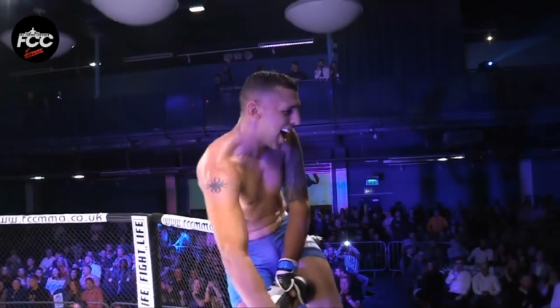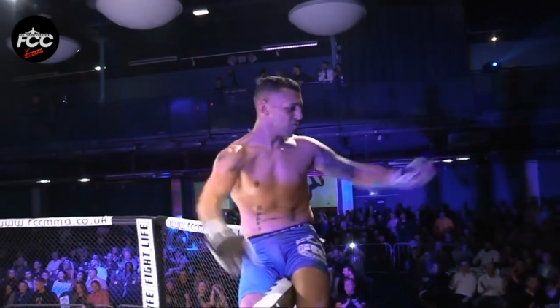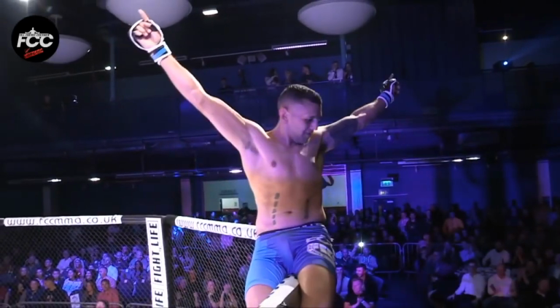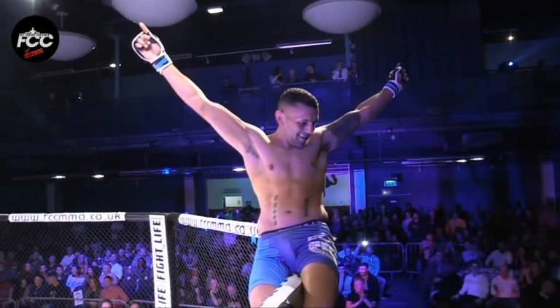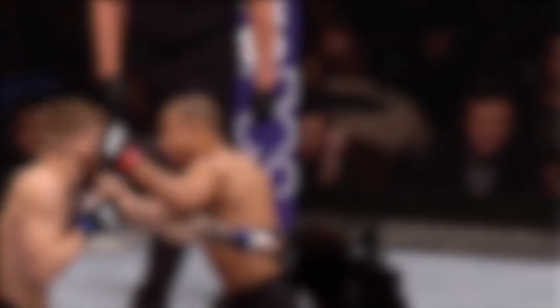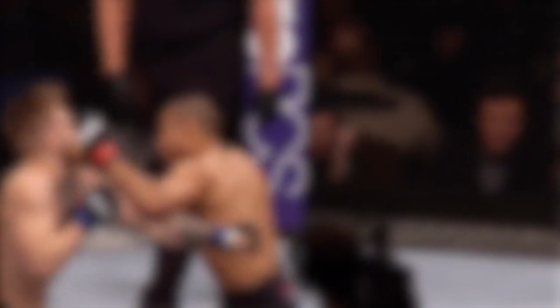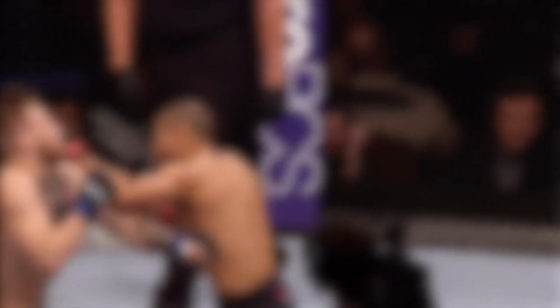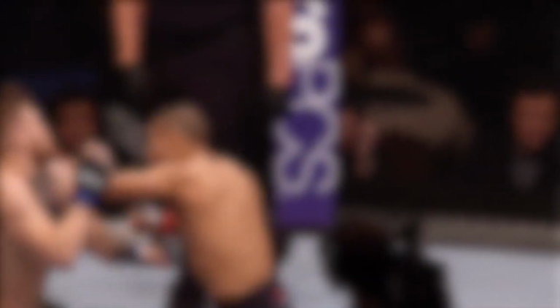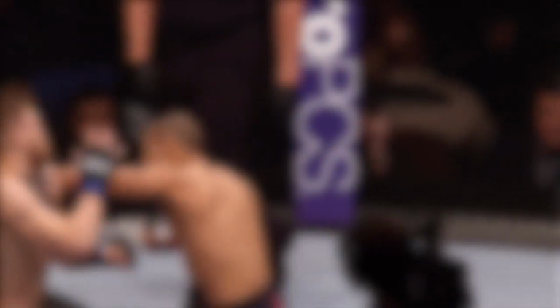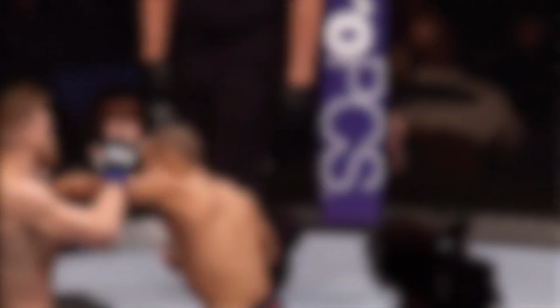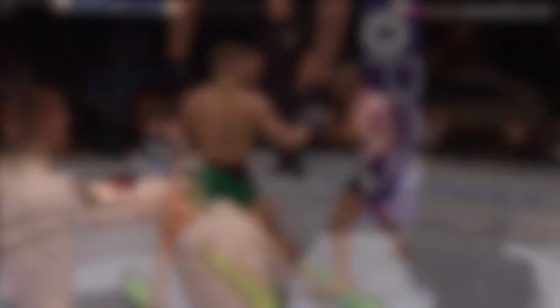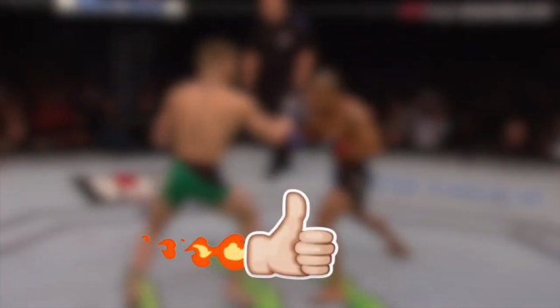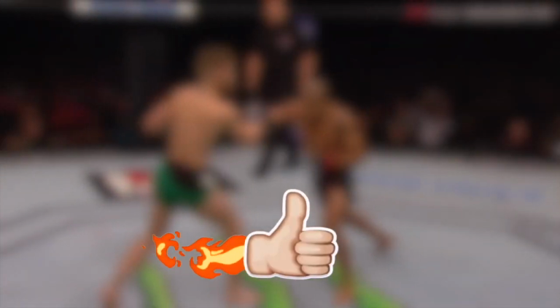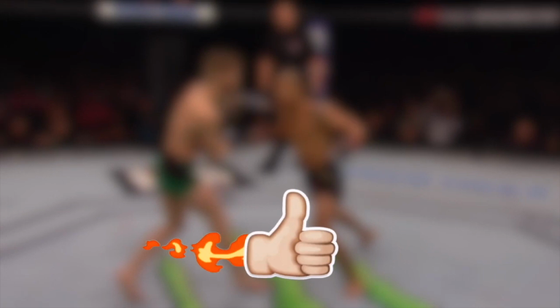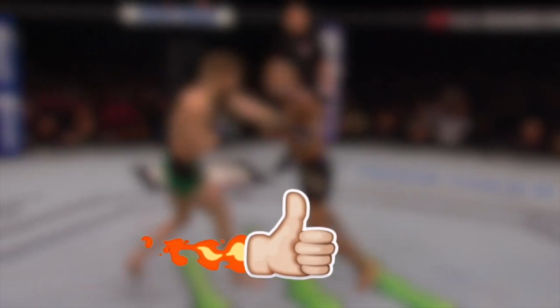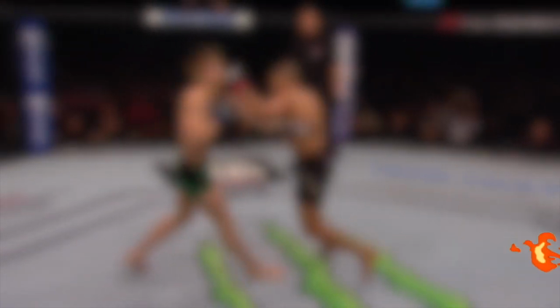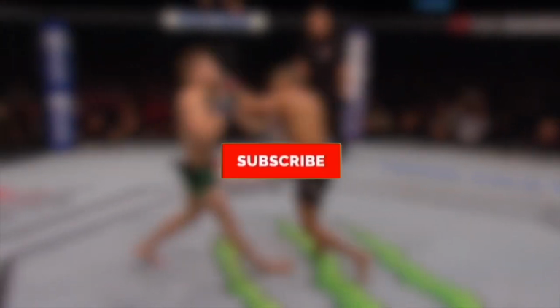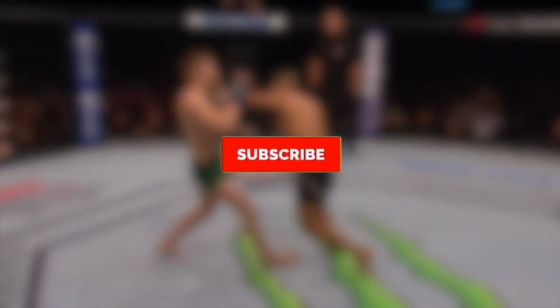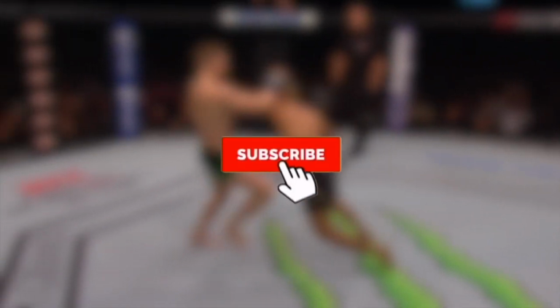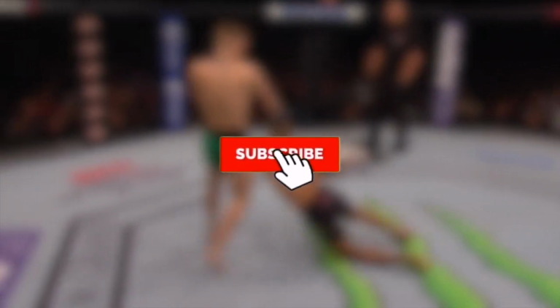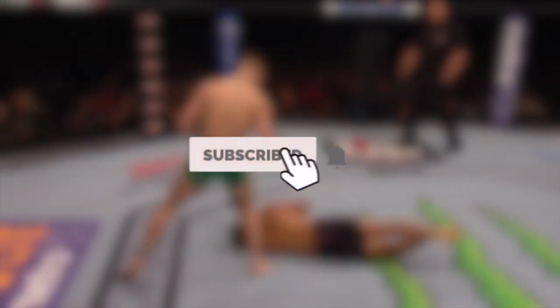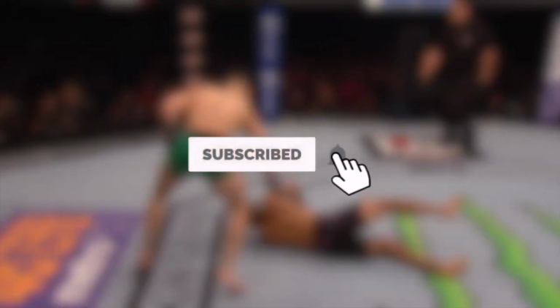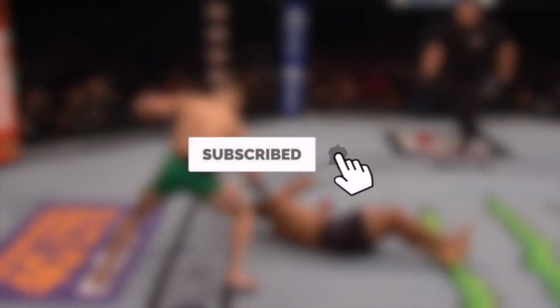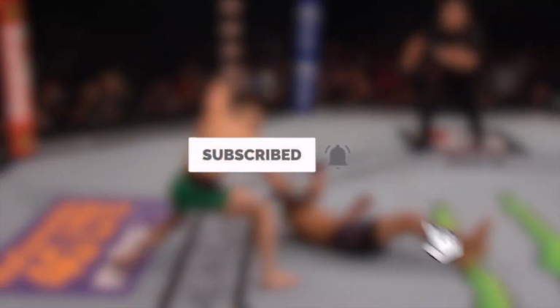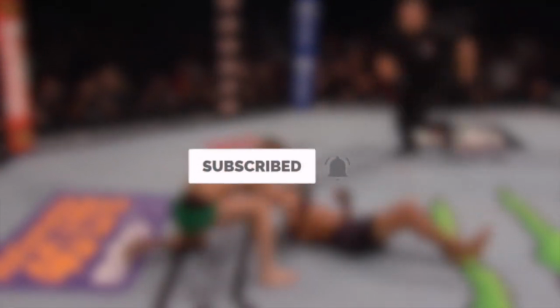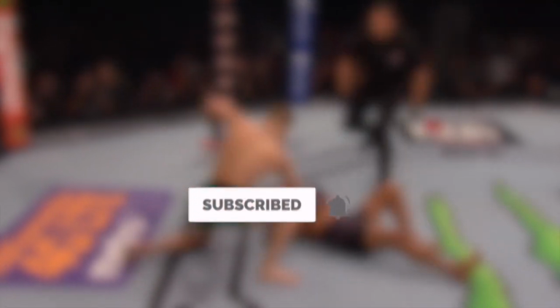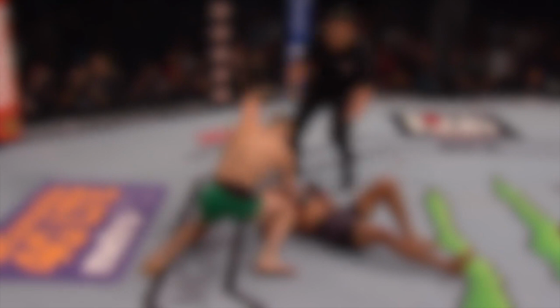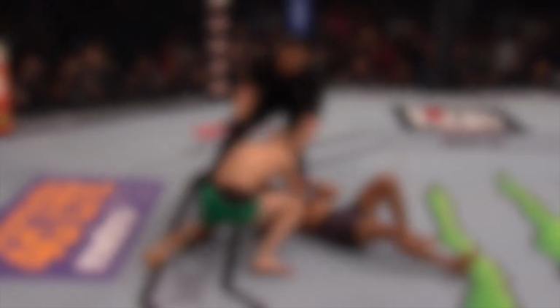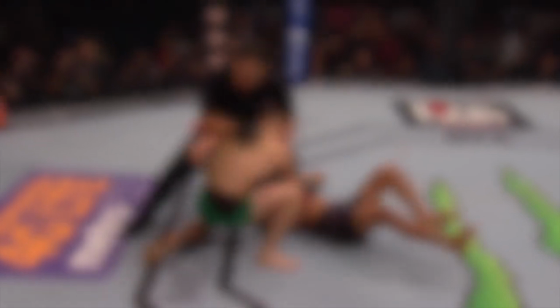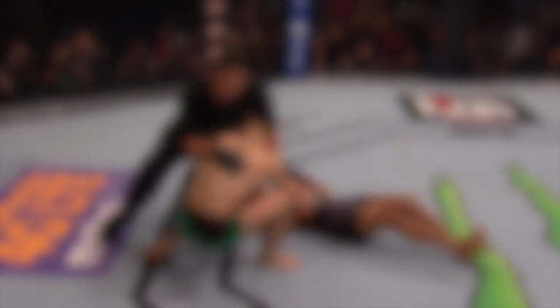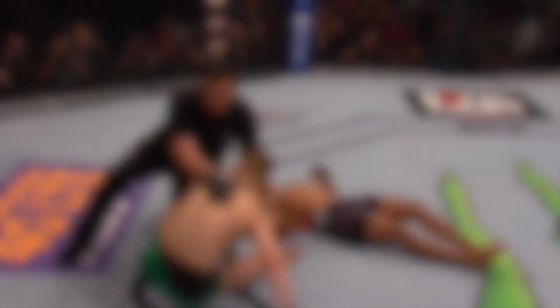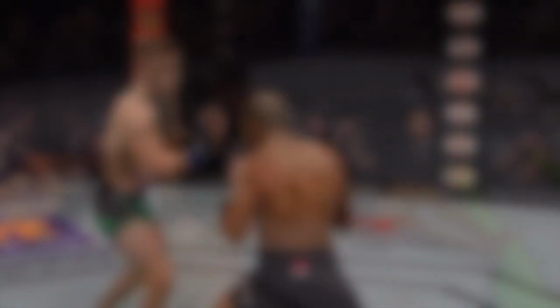And that right there concludes our list. Alright MMA fans, thank you so much for sticking around to the end of this video. If you enjoyed this video, please give it a like, make sure to hit the notification bell, and don't forget to subscribe if you're new. Also don't forget to comment below what video you want to see next.